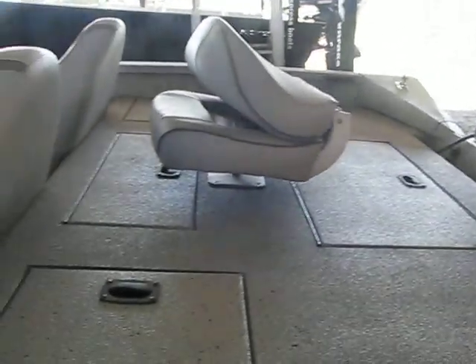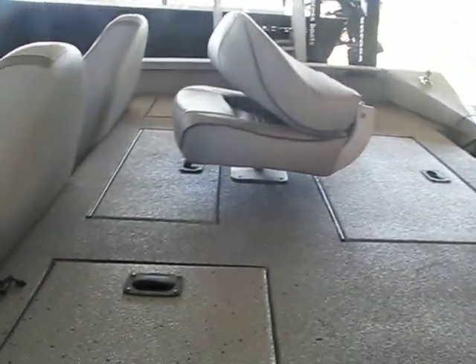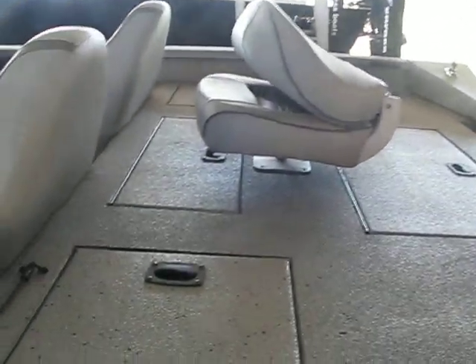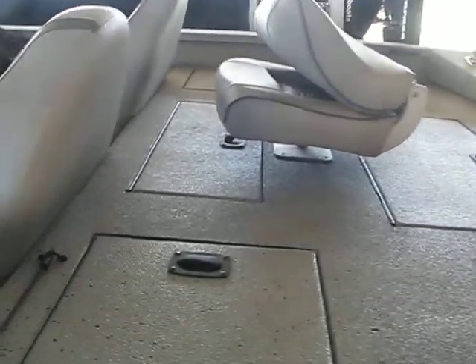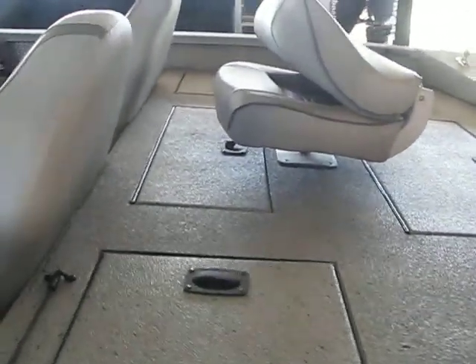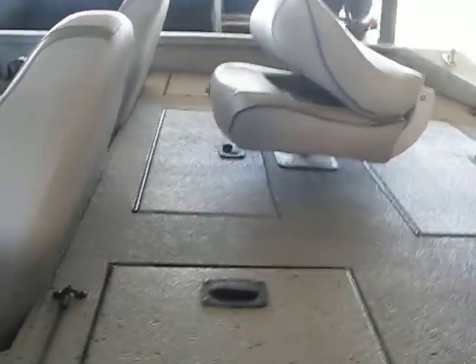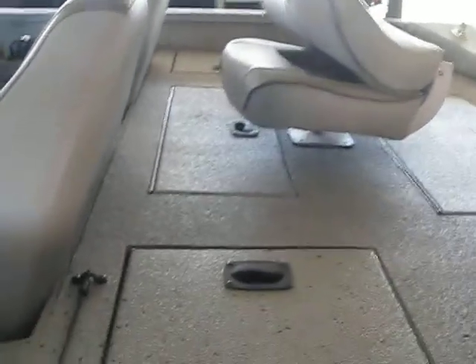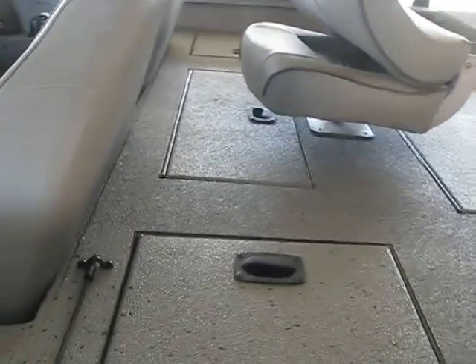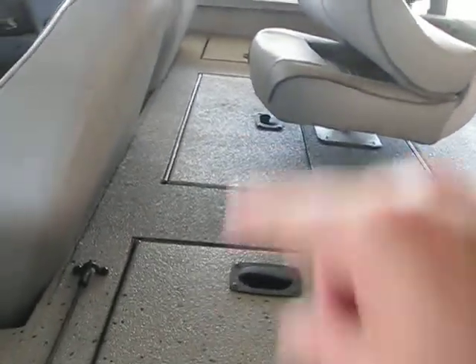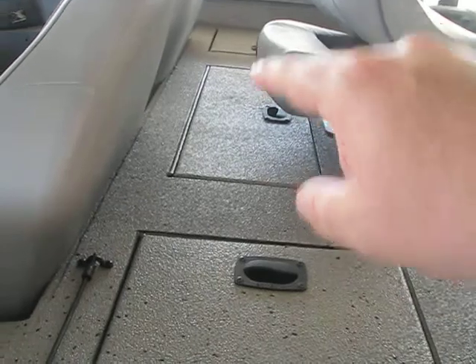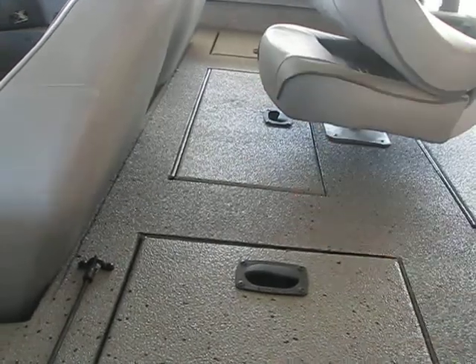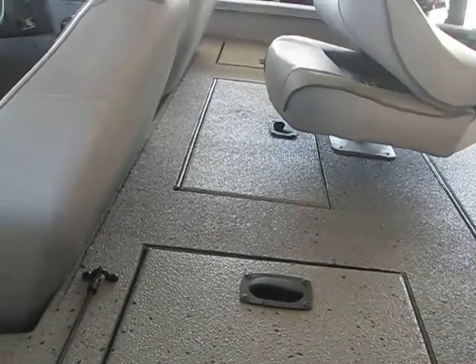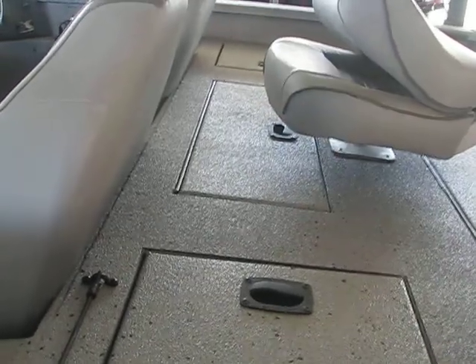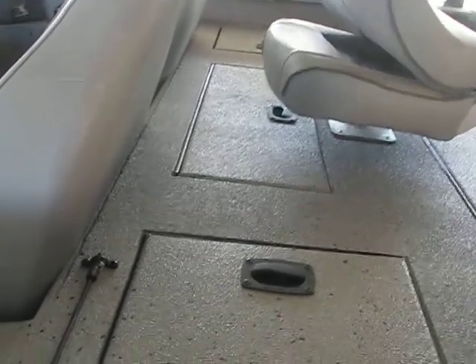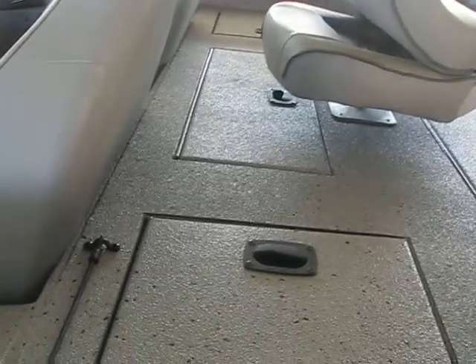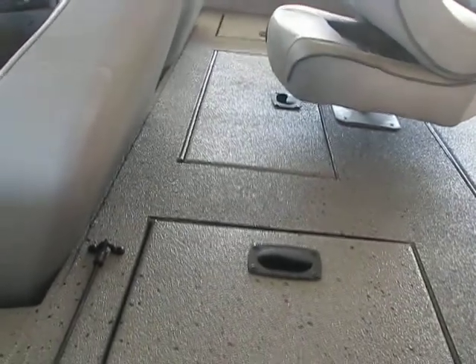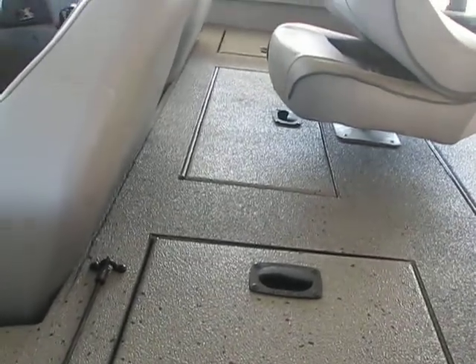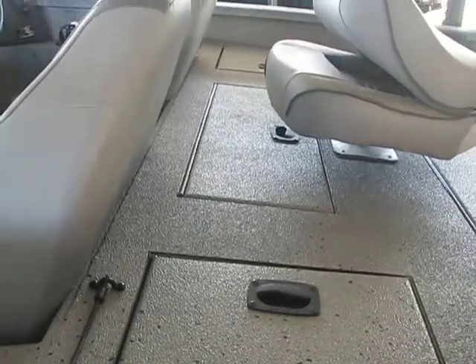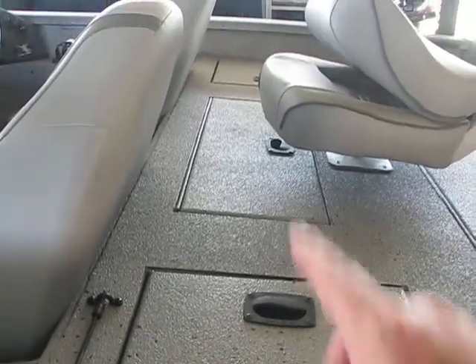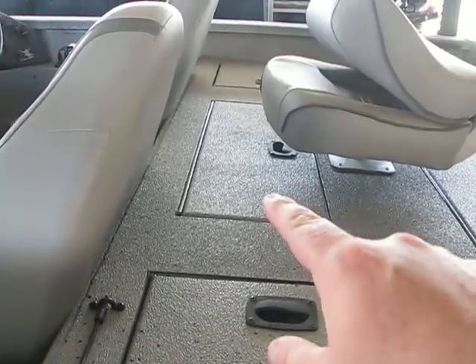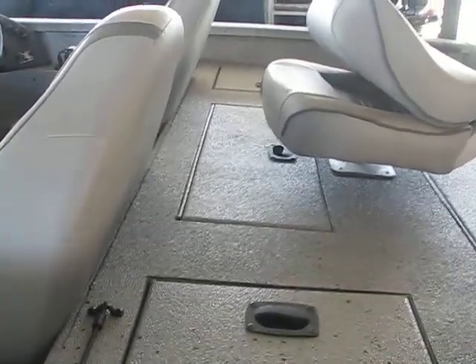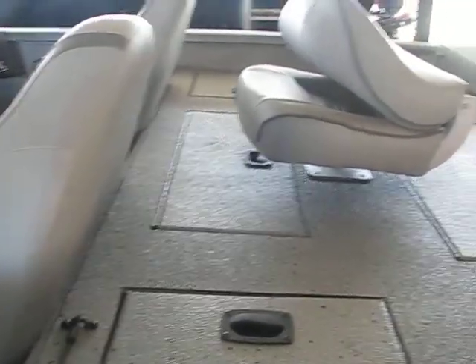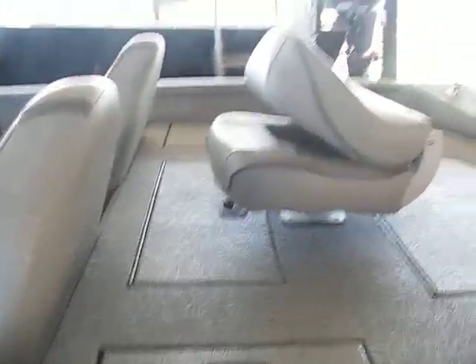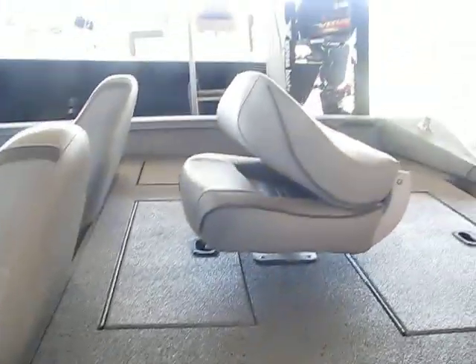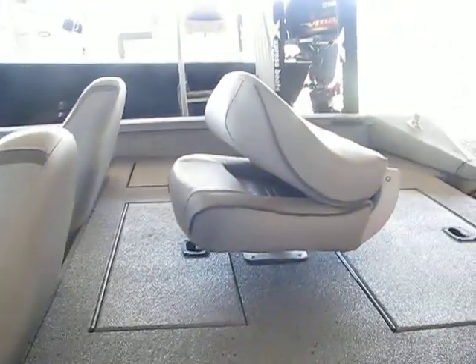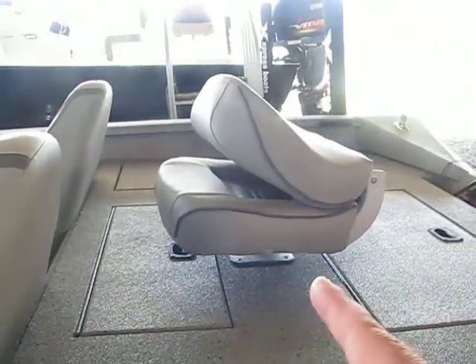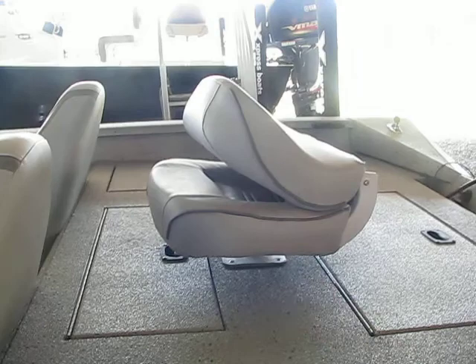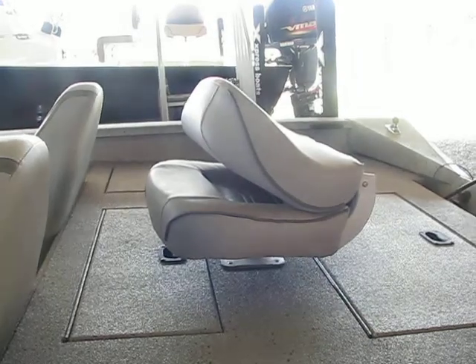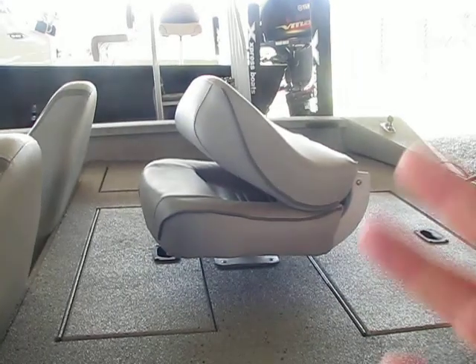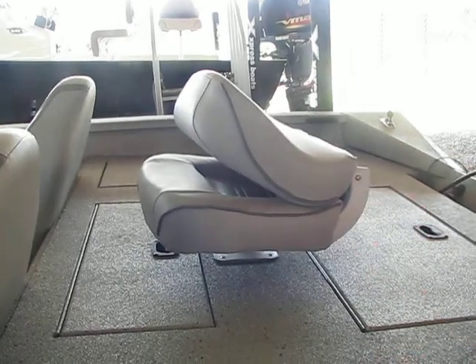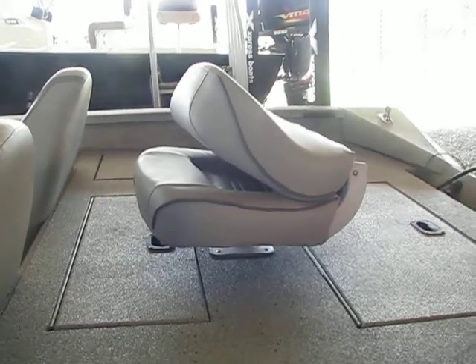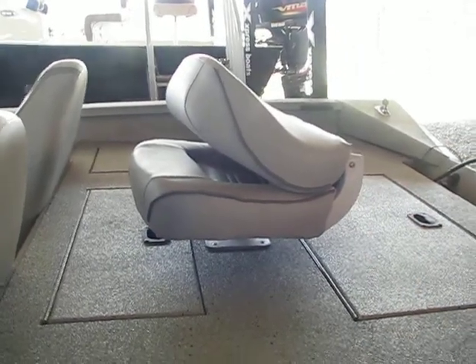Spacious back deck — it has two storage units. Right there is the live well, and that'll be your pedestal seat of course. It will have a pedestal when you buy it.